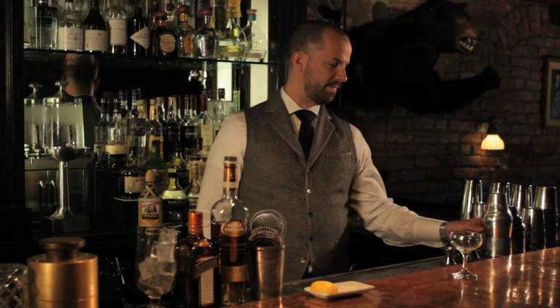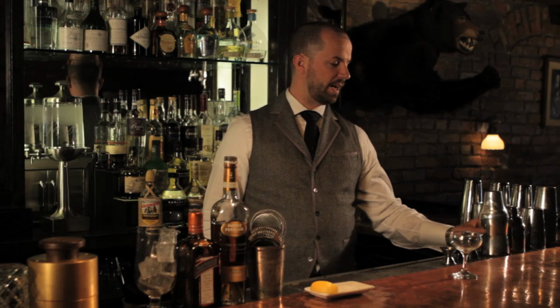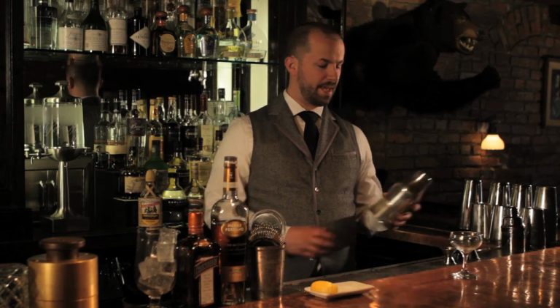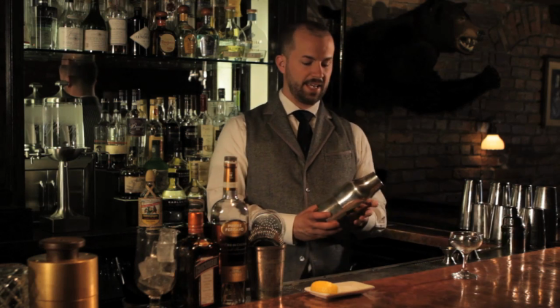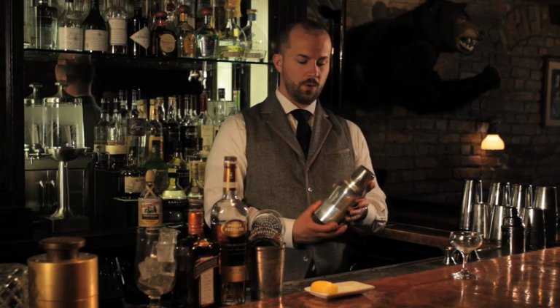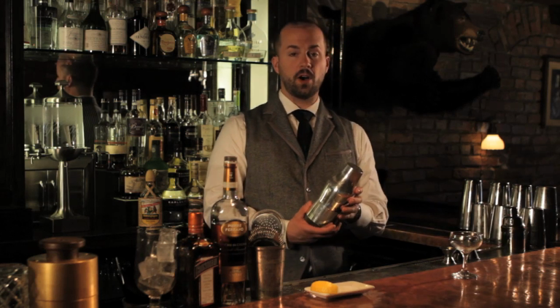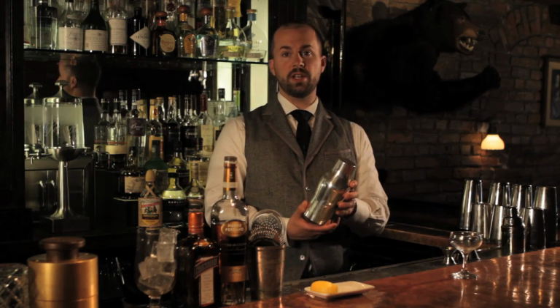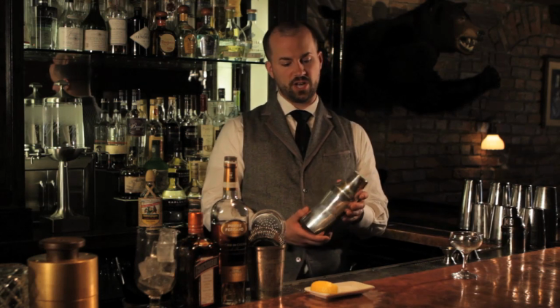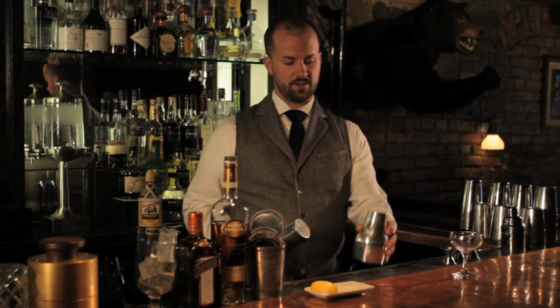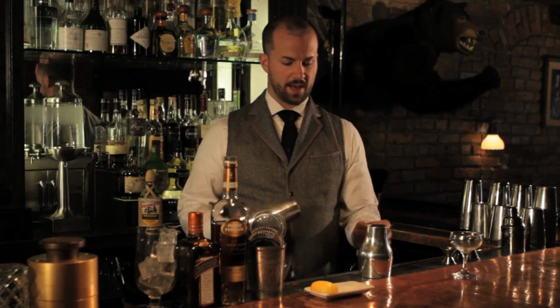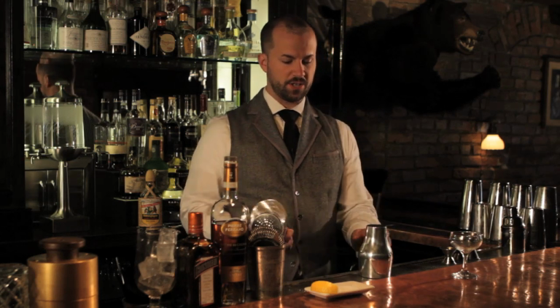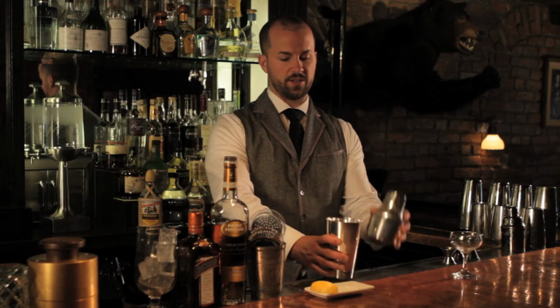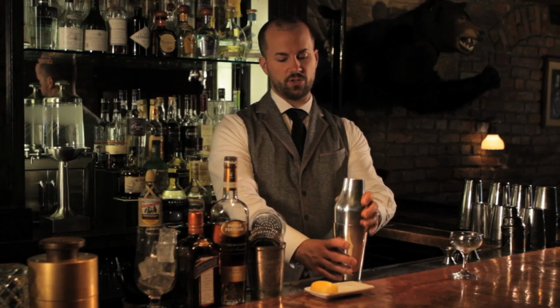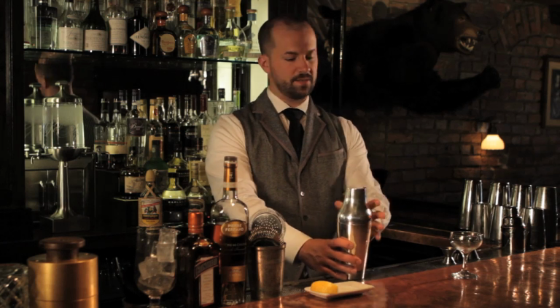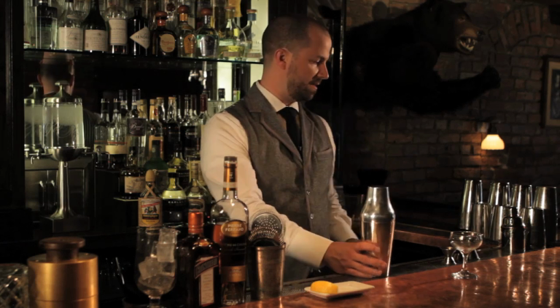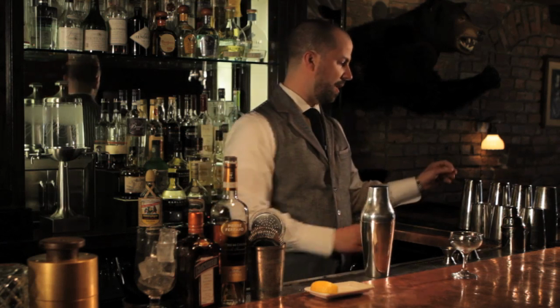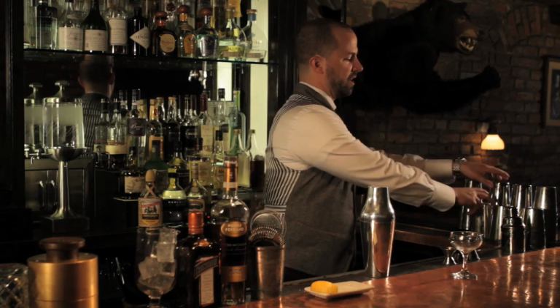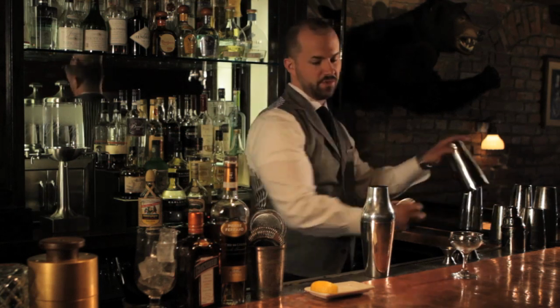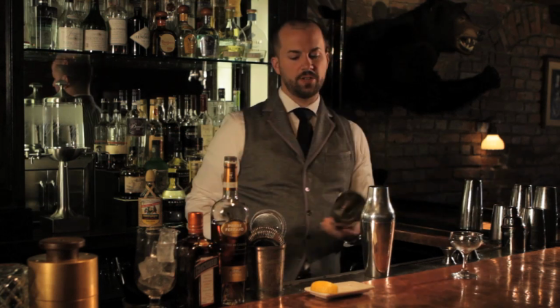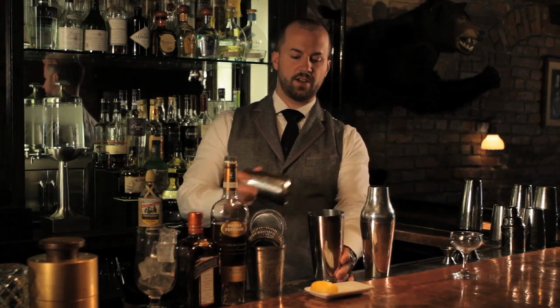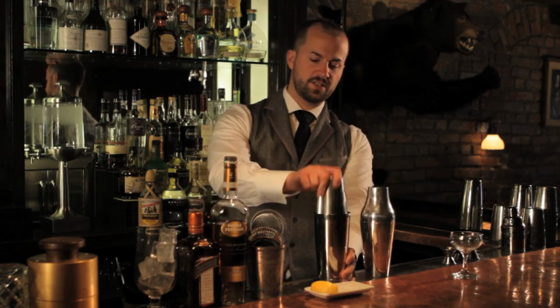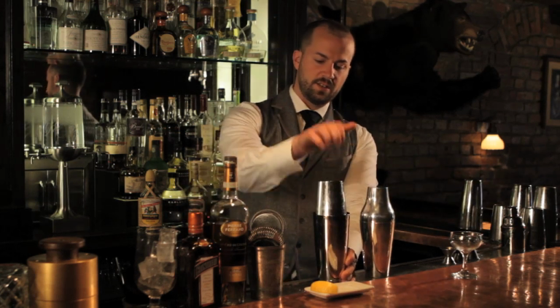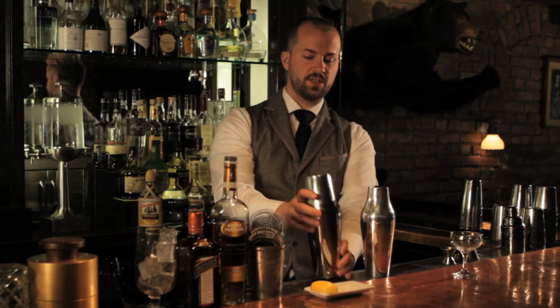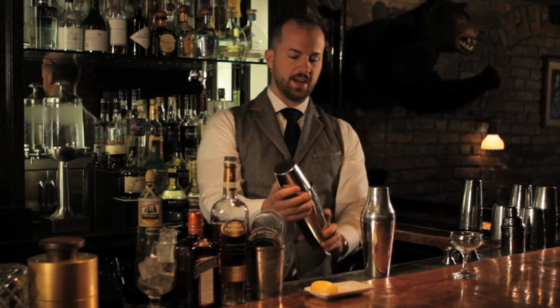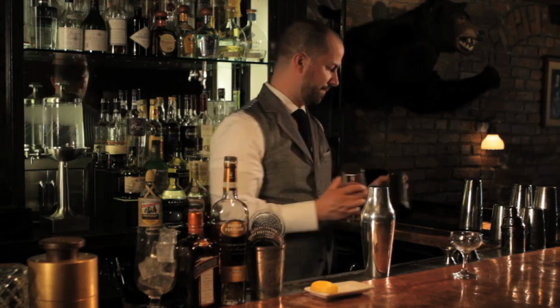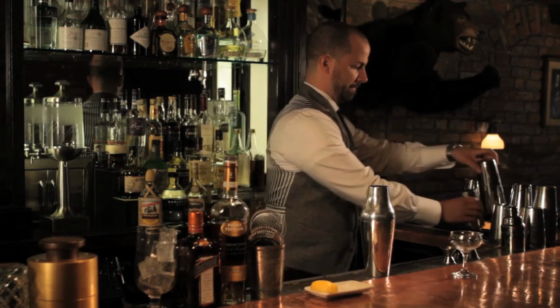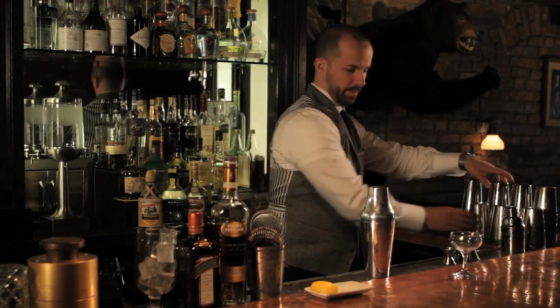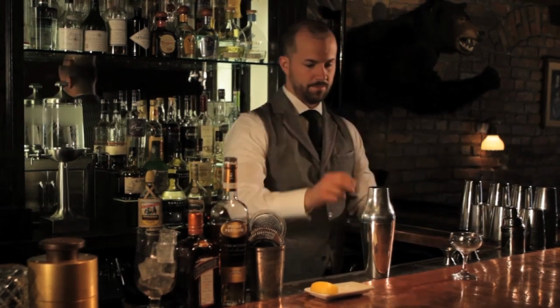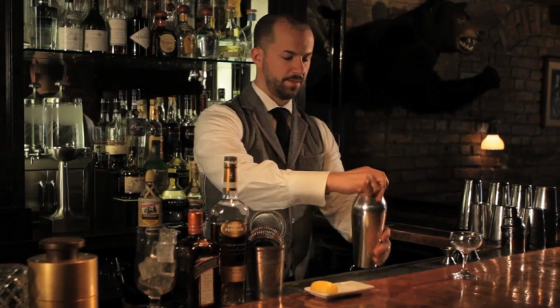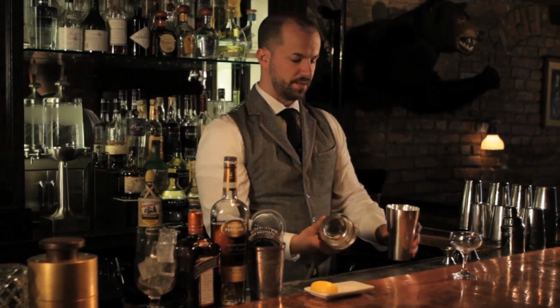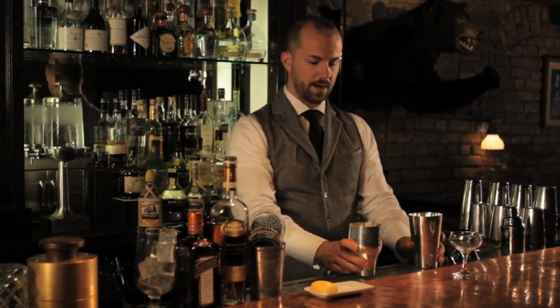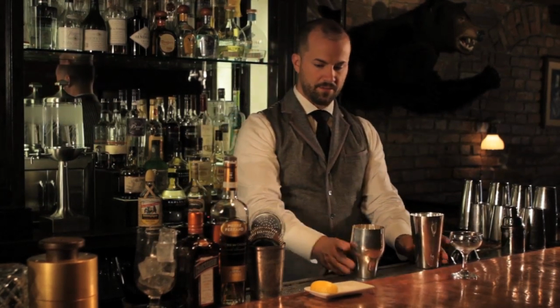This drink I'm going to make in what we call a Parisian shaker. The Parisian shaker is this two-piece. The Boston shaker that I generally use here is this two-piece right here. This I'm going to mix in the bottom half of it.